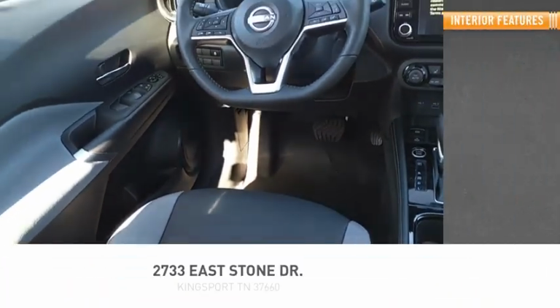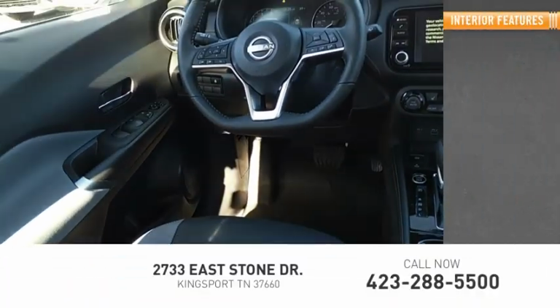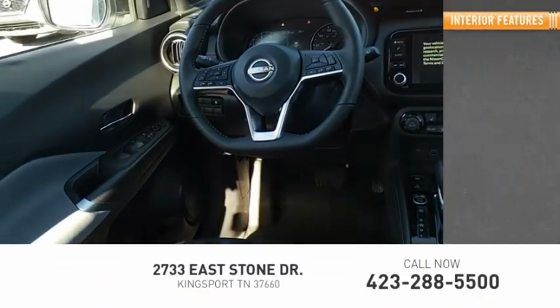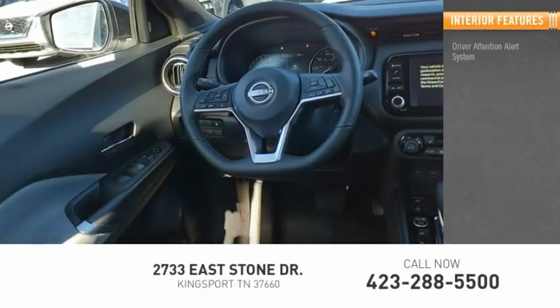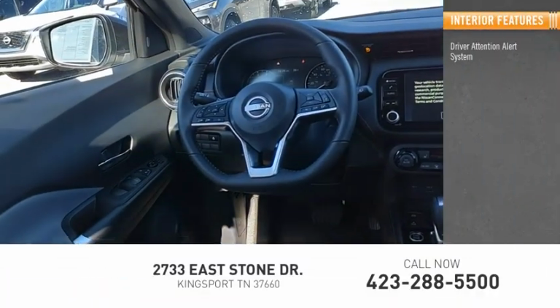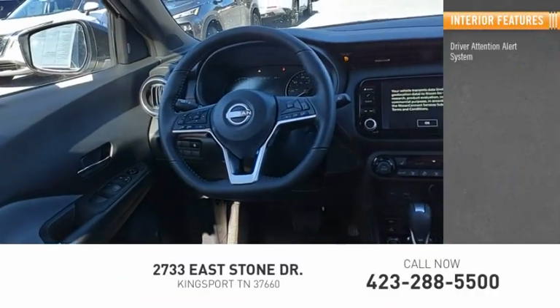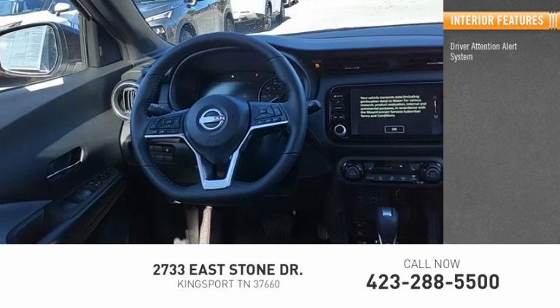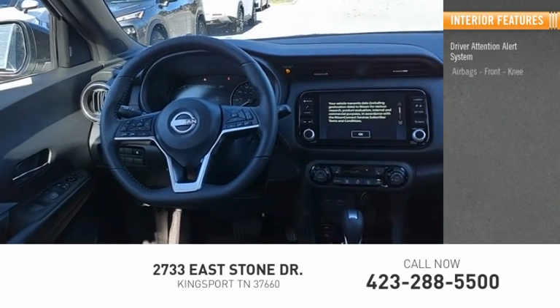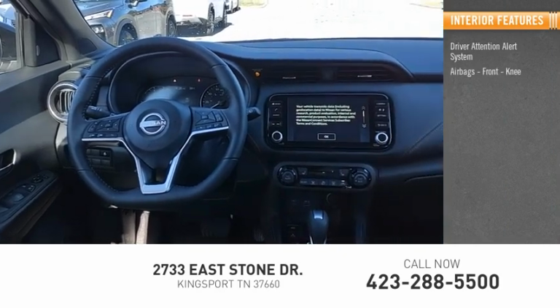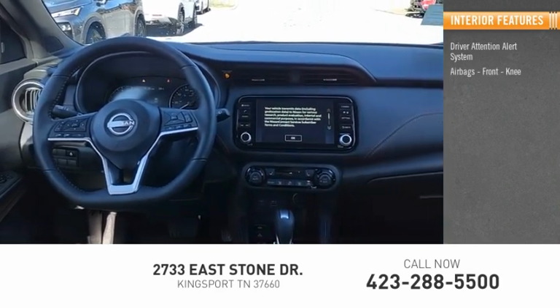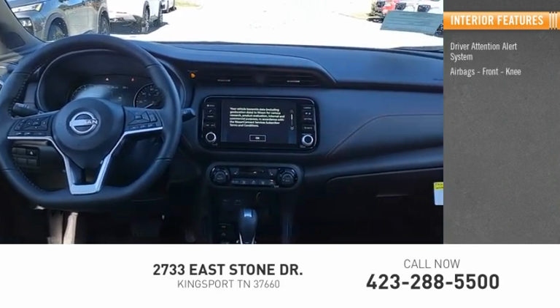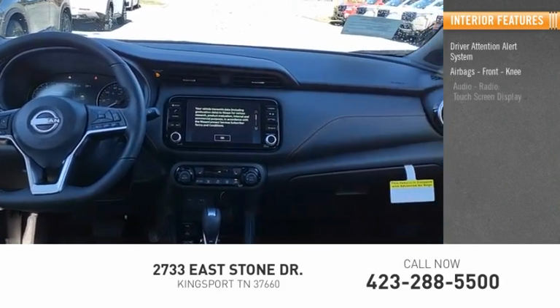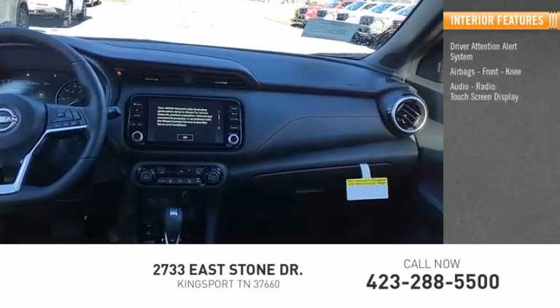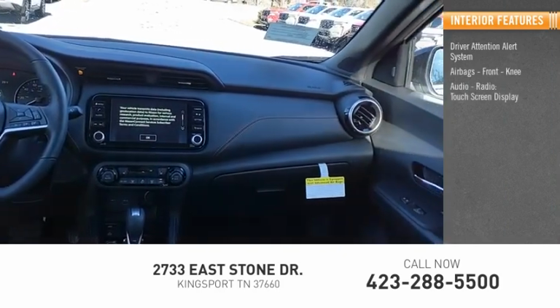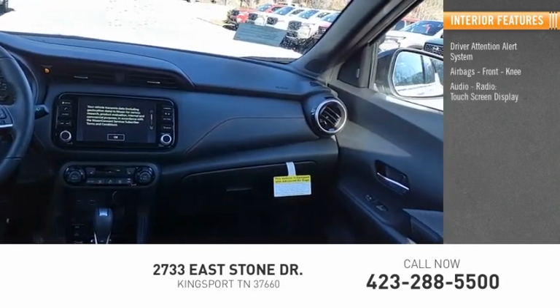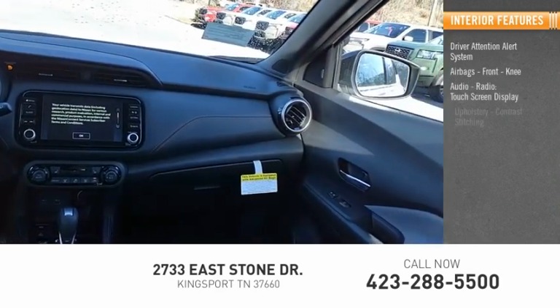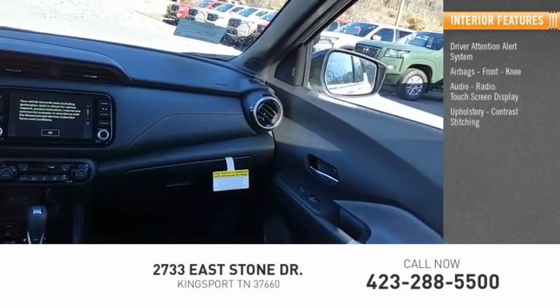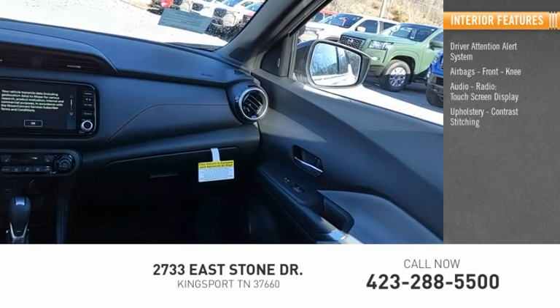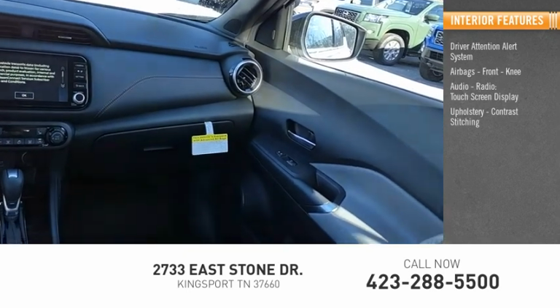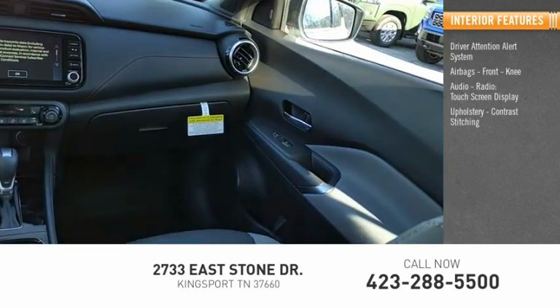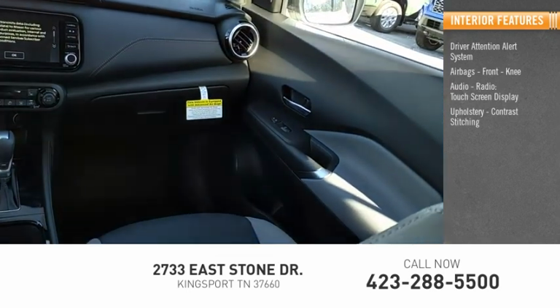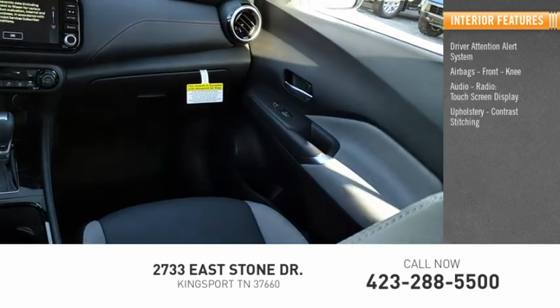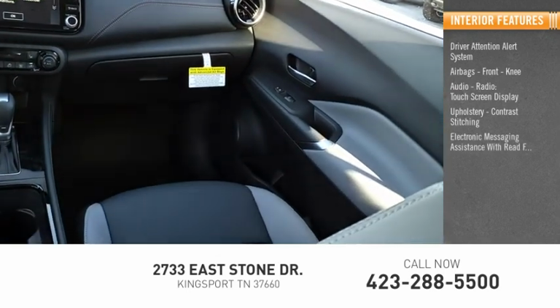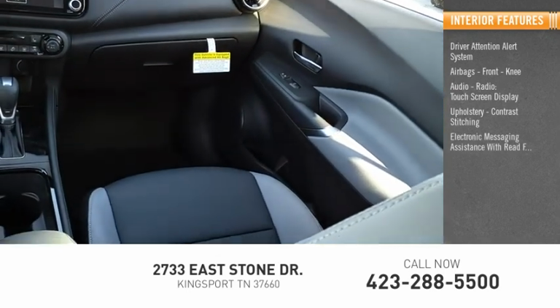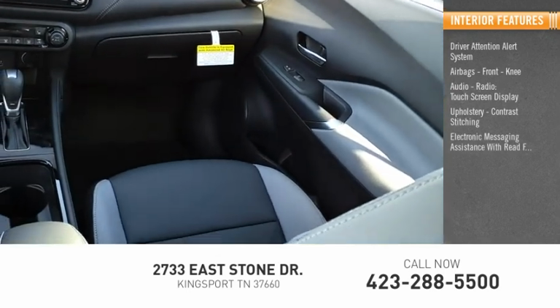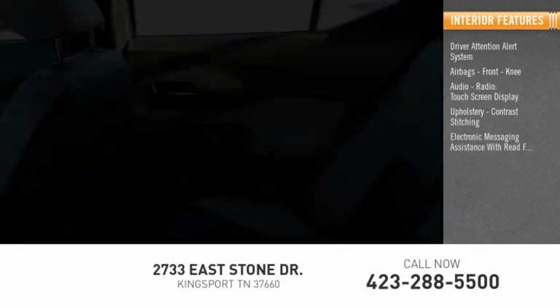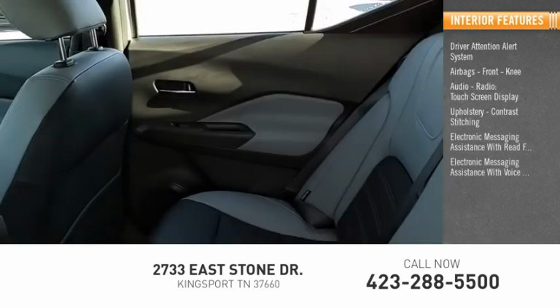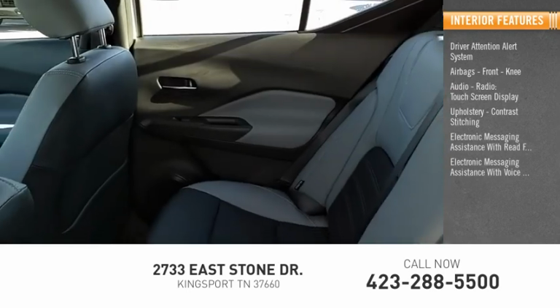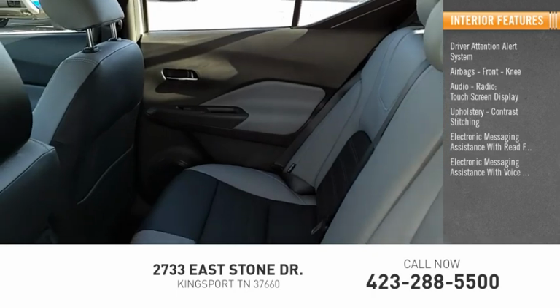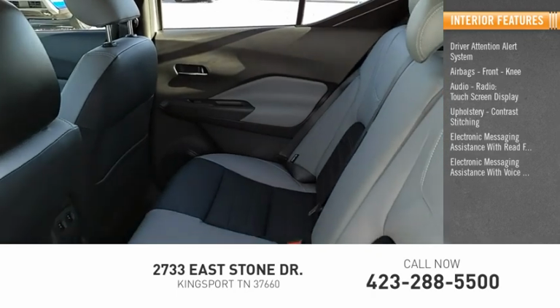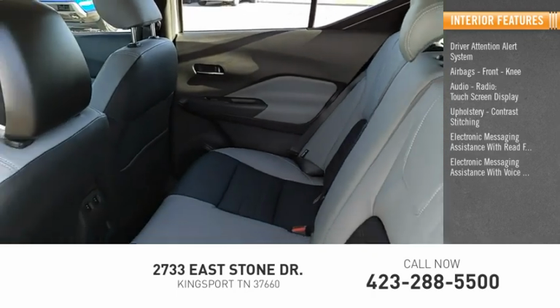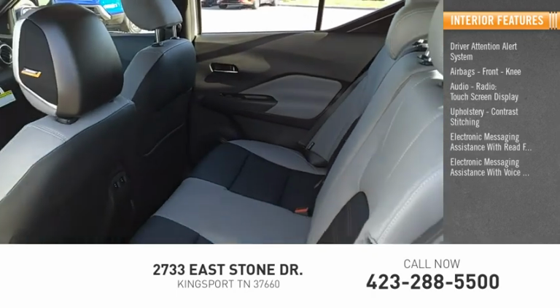Inside you'll find a driver attention alert system, airbags, front knee airbag, audio radio, touch screen display, upholstery with contrast stitching, electronic messaging assistance with read function, and electronic messaging assistance with voice recognition.